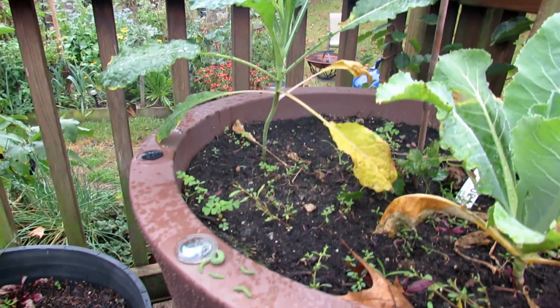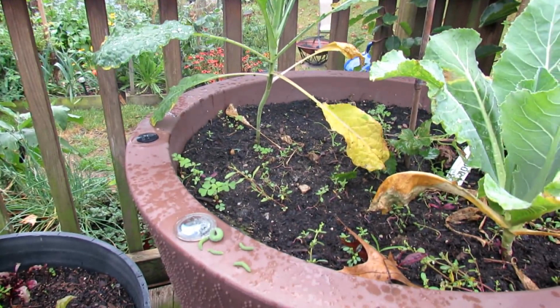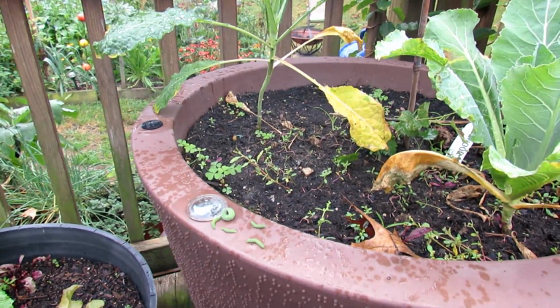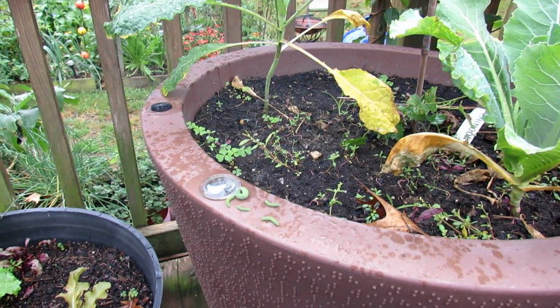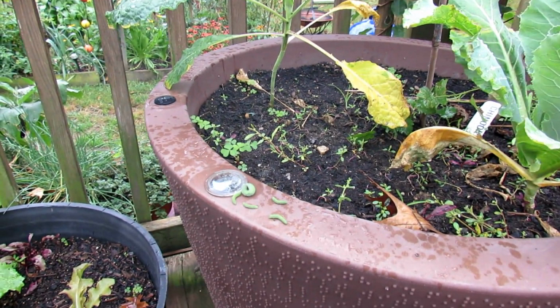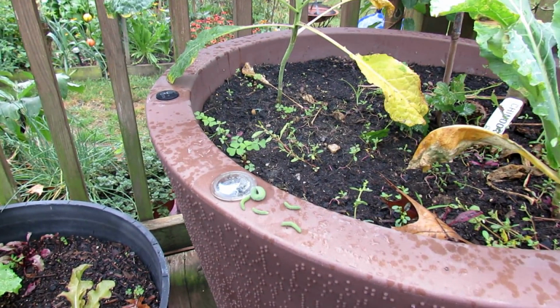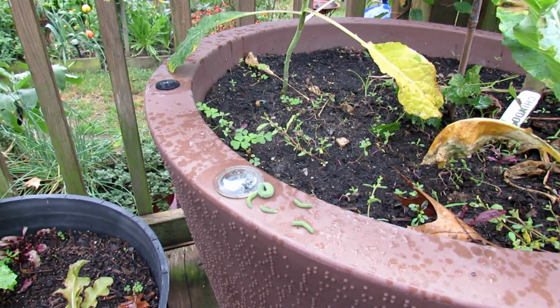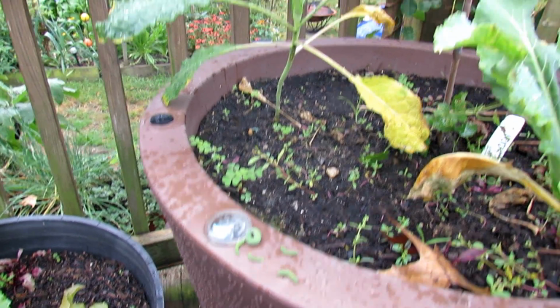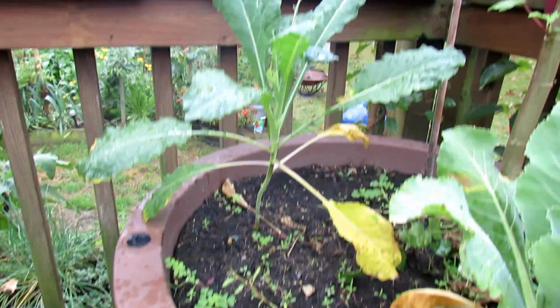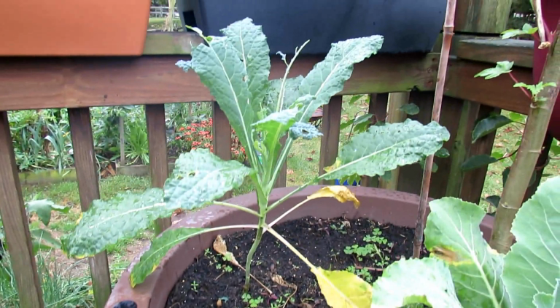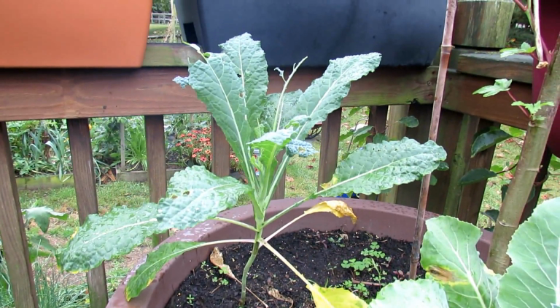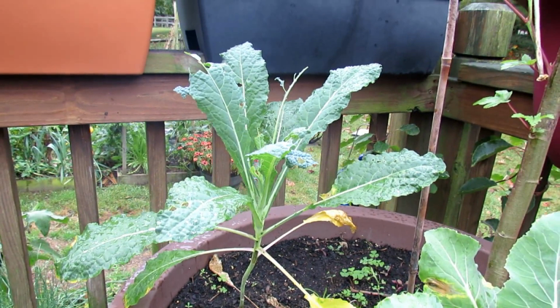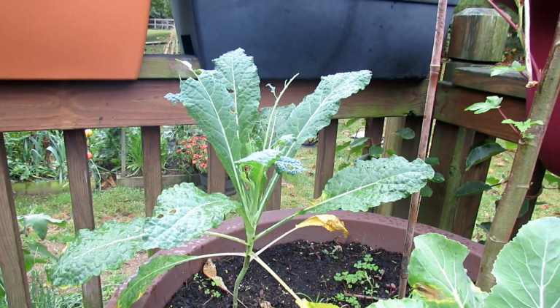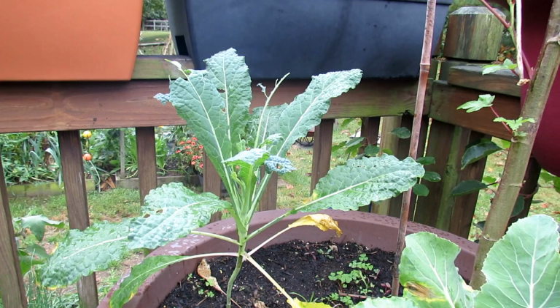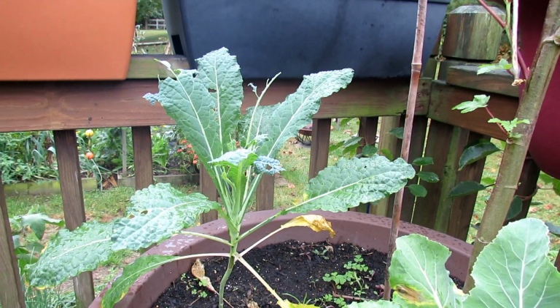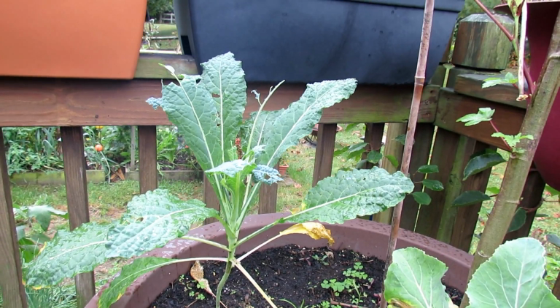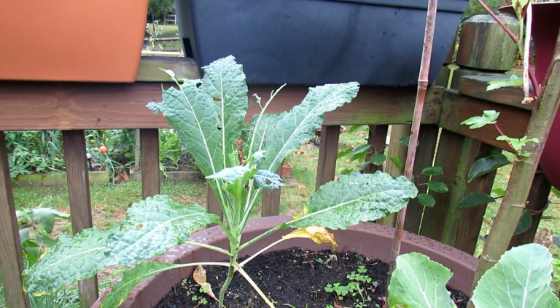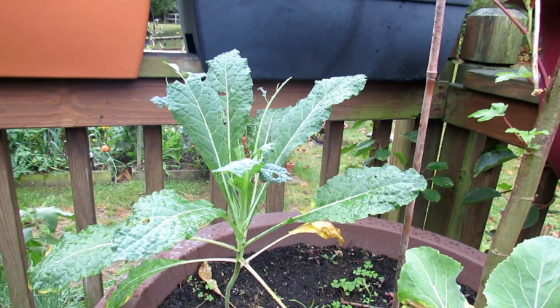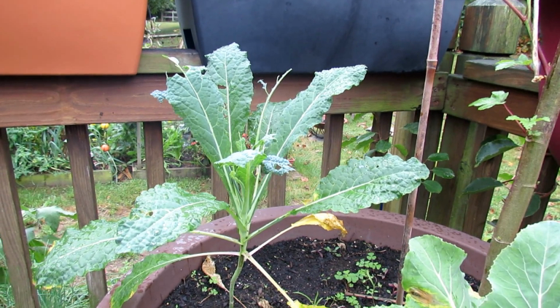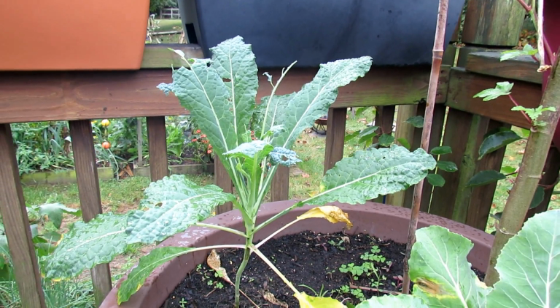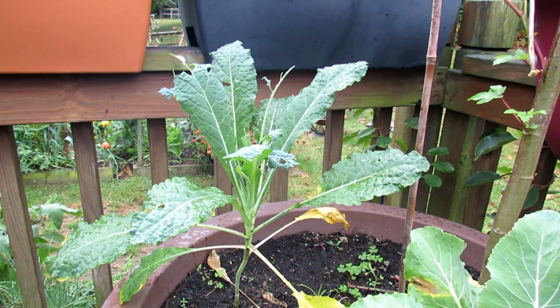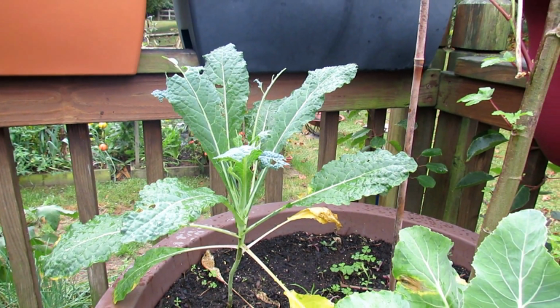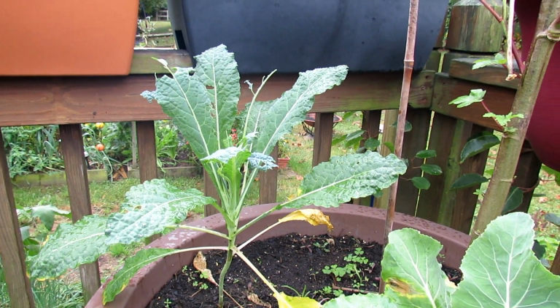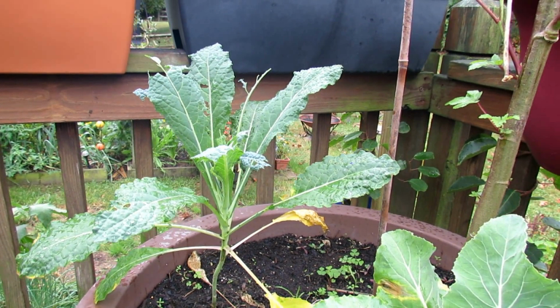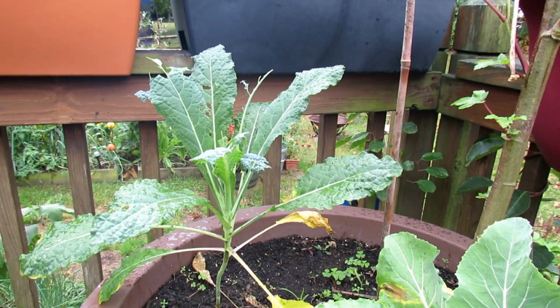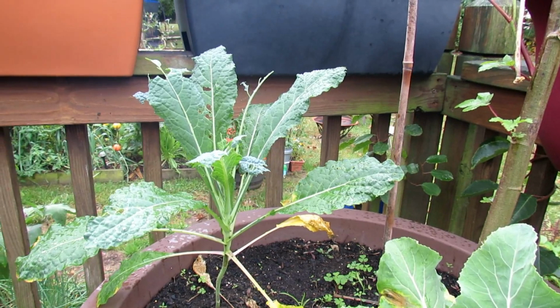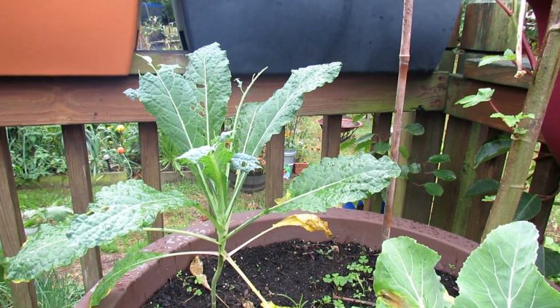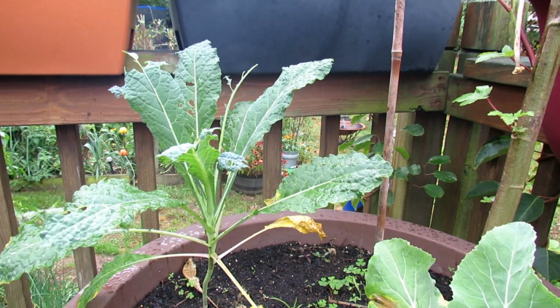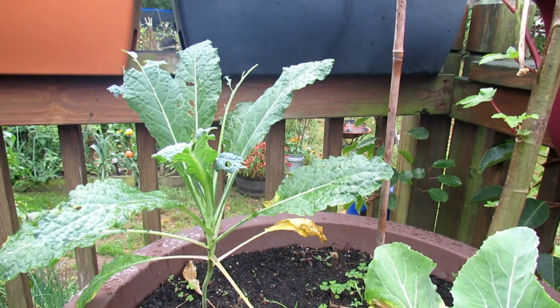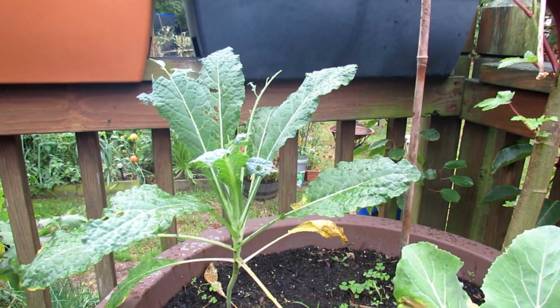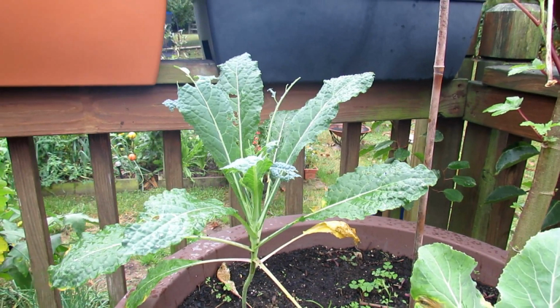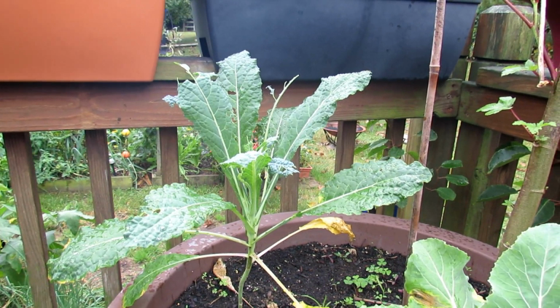That white moth comes, lays eggs, the eggs hatch, and you get the green cabbage looper — they shear down your plants. The best way to treat for them is to use neem oil. Let me show you what neem oil is and the recipe I use to treat my plants to stop chewing insects.